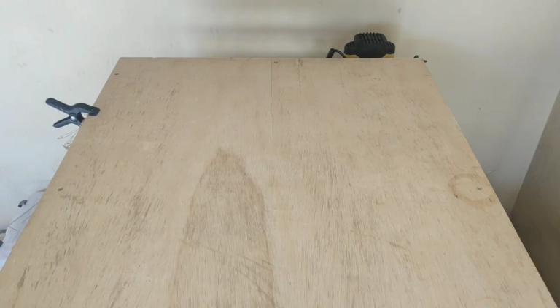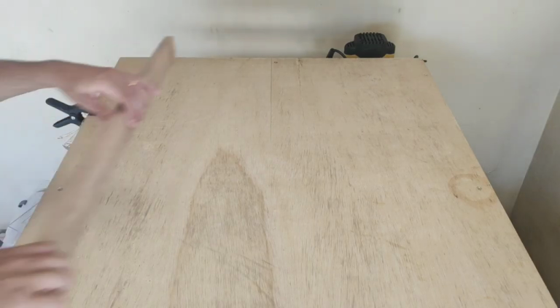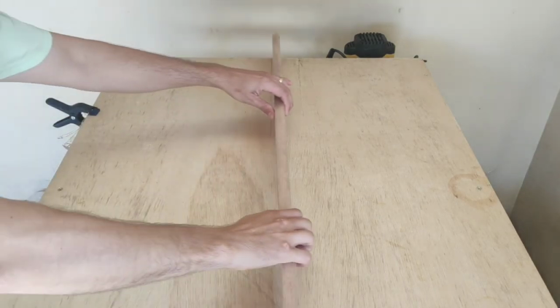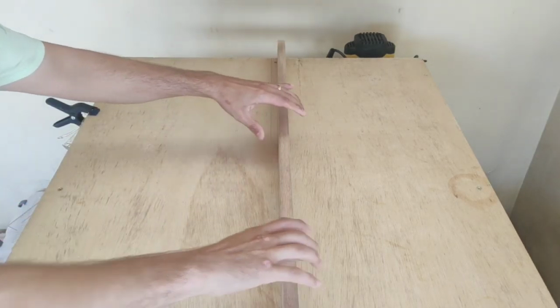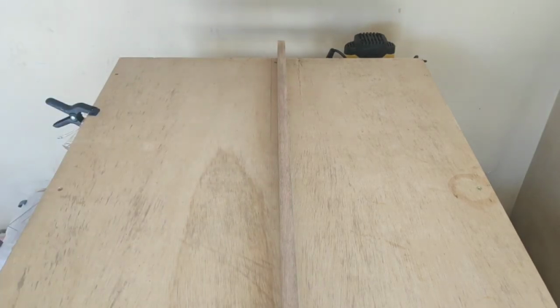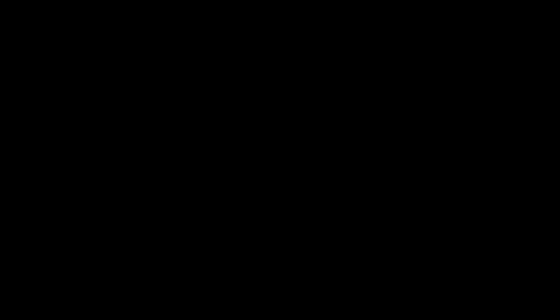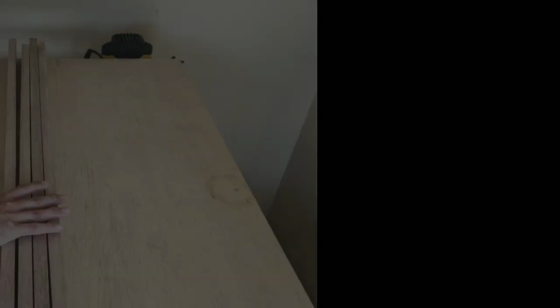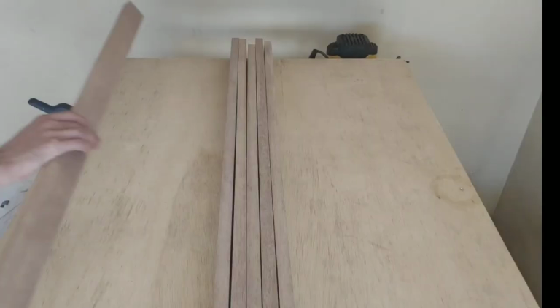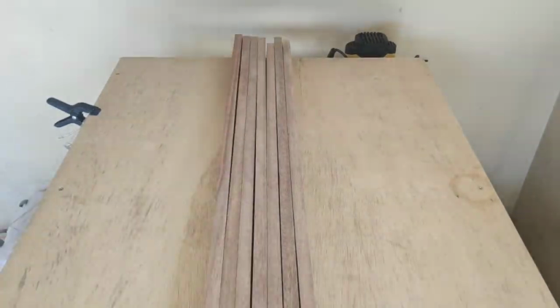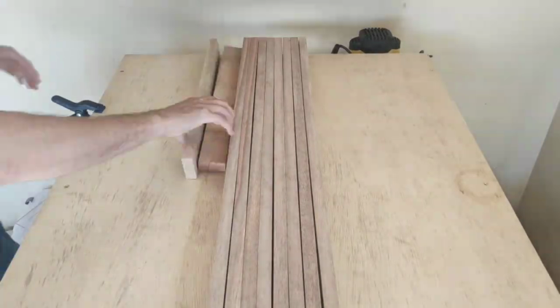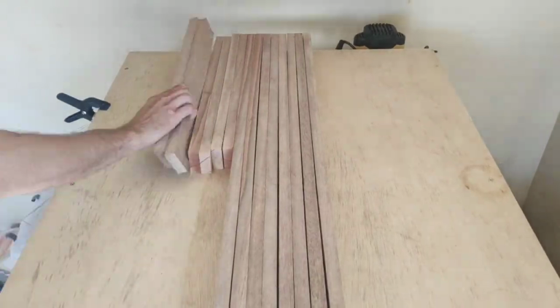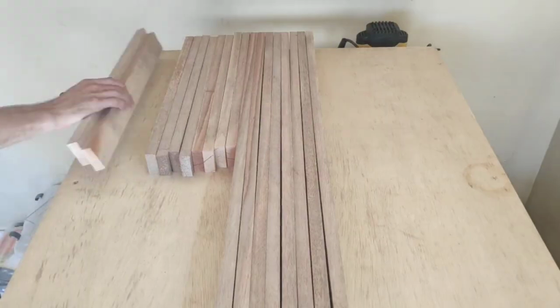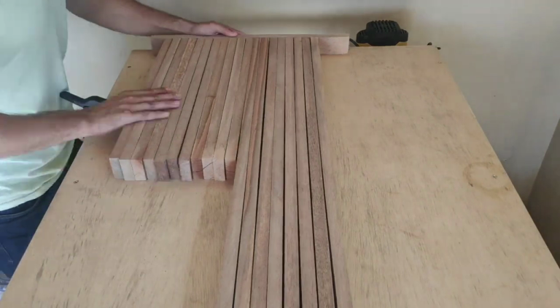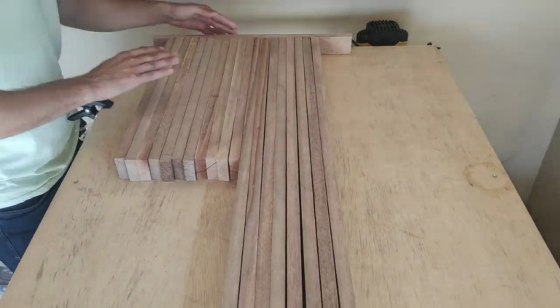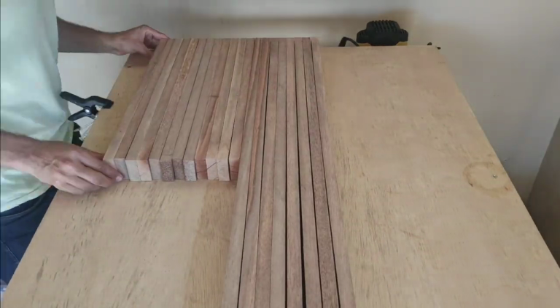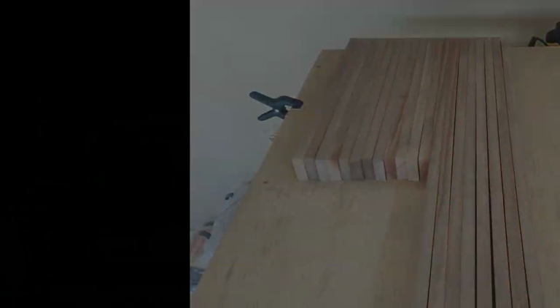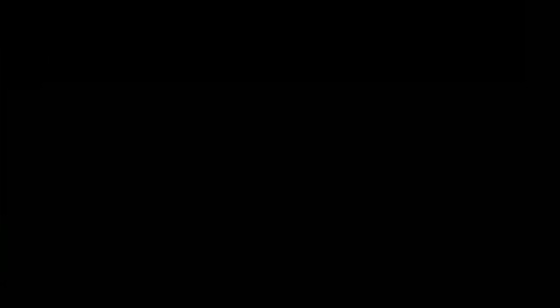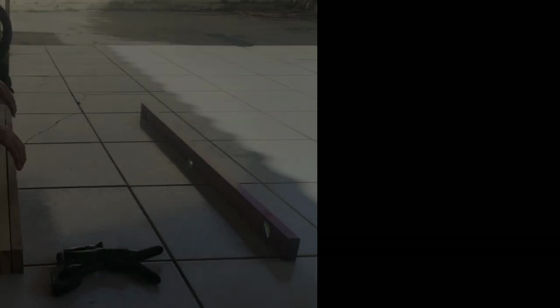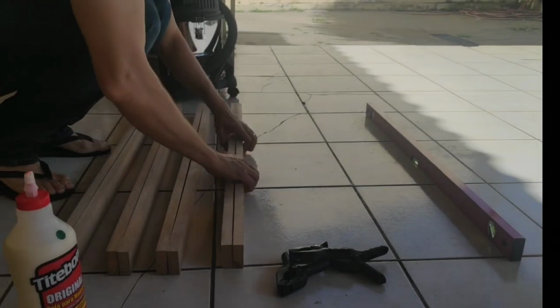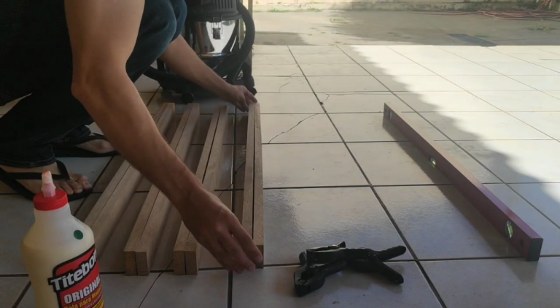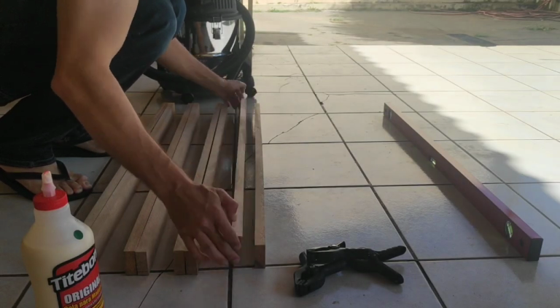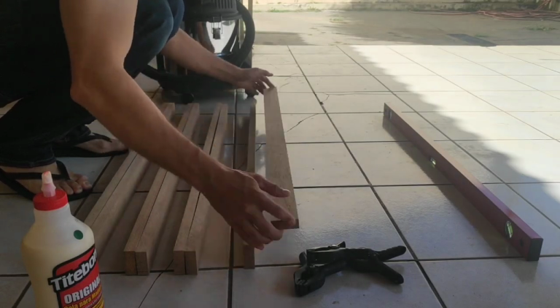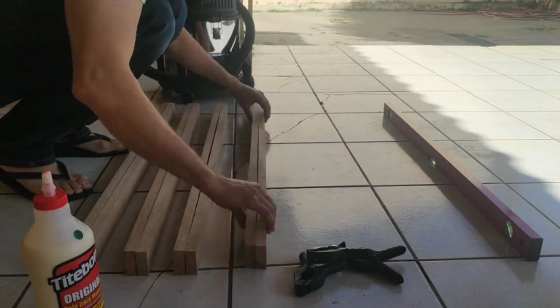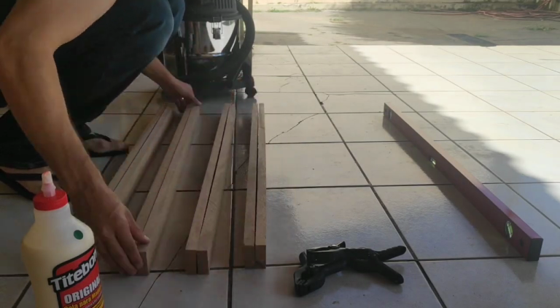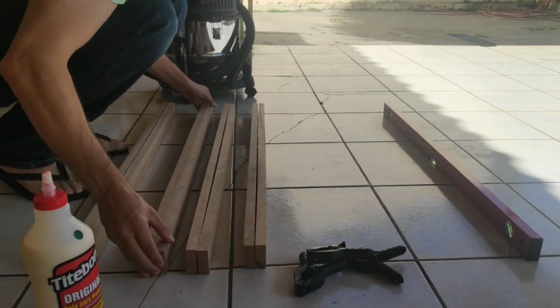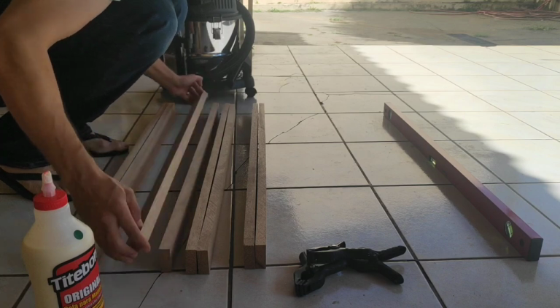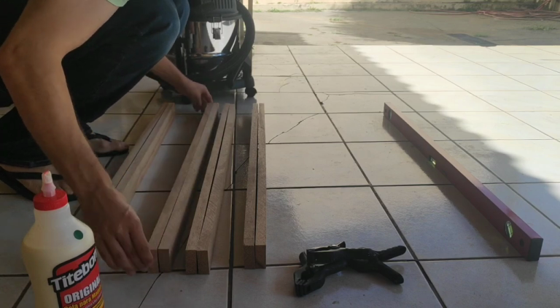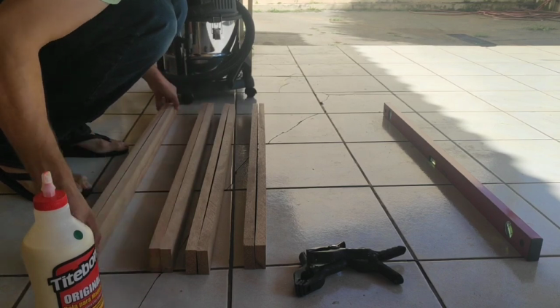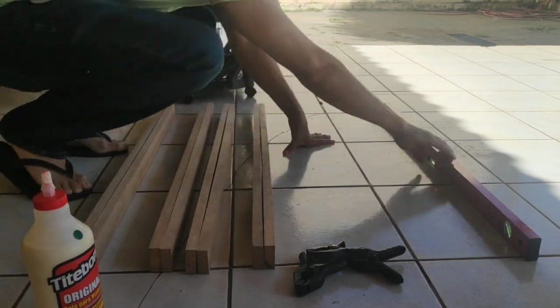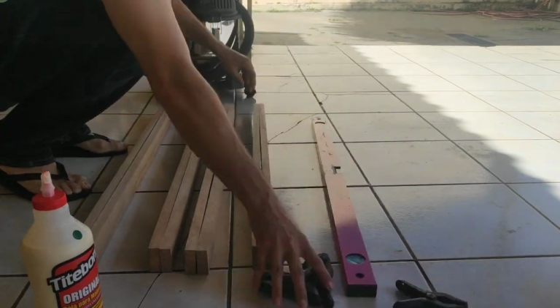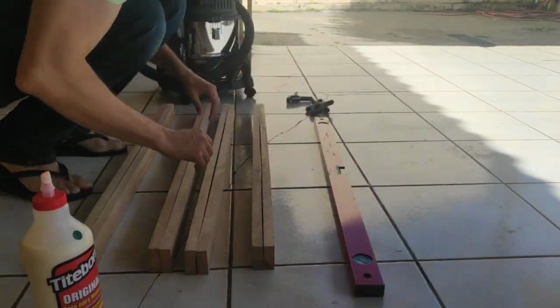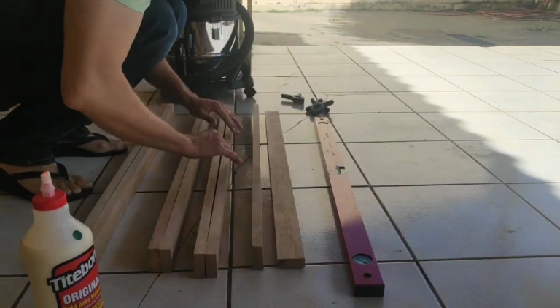We're gonna start by cutting the boards into 1.5 inches wide strips. The wood is all 2.25 inches thick. The long strips will be 37.5 inches, and the shorter ones will be about 16 inches long.